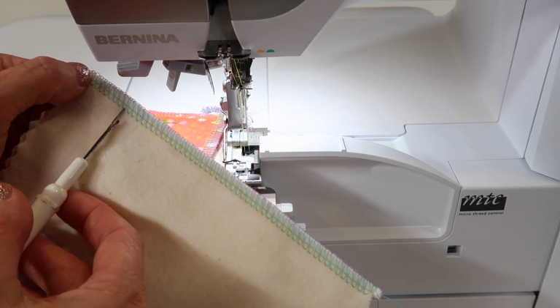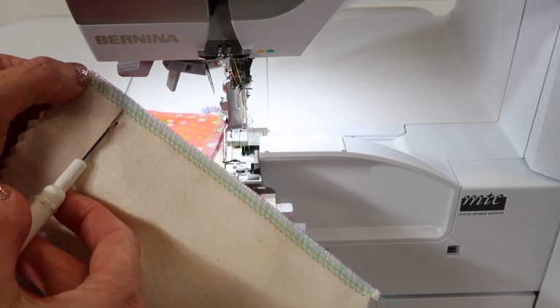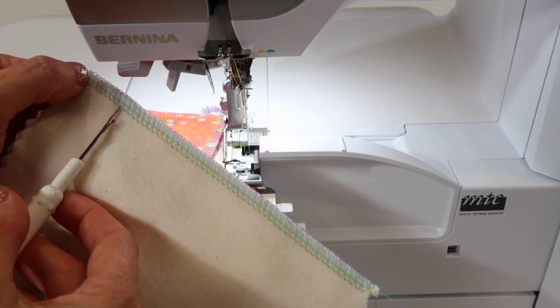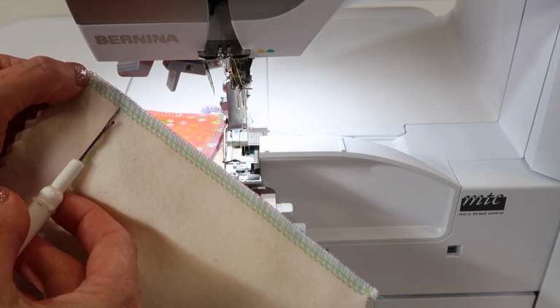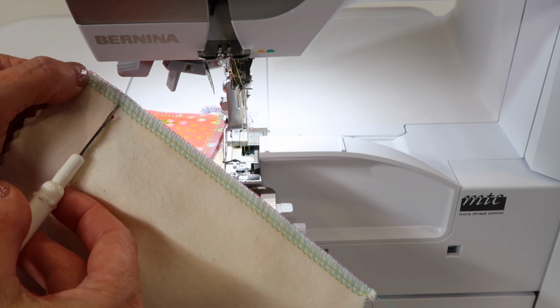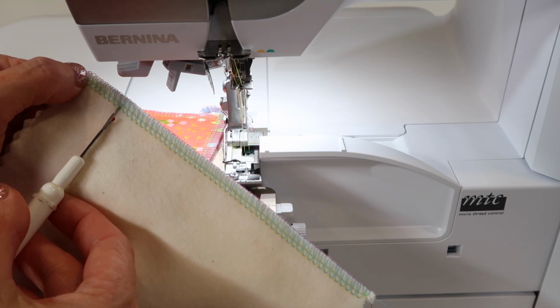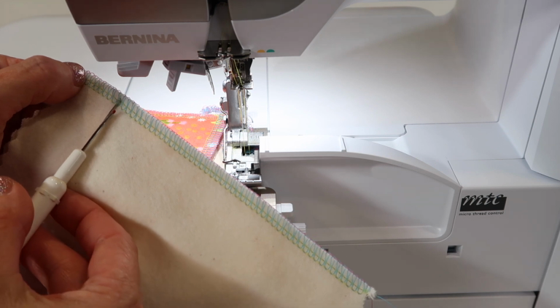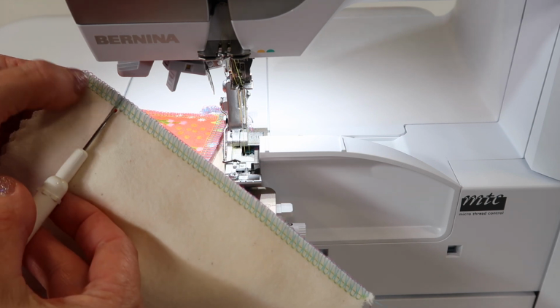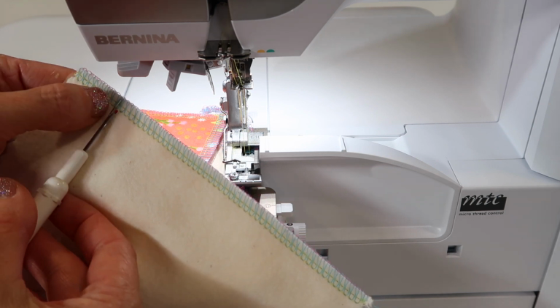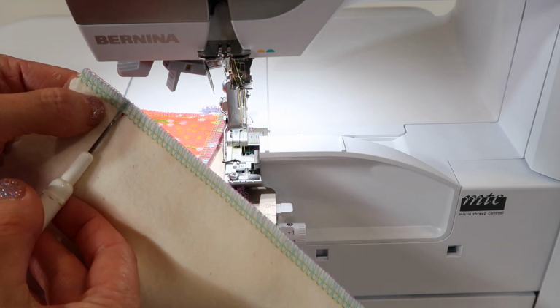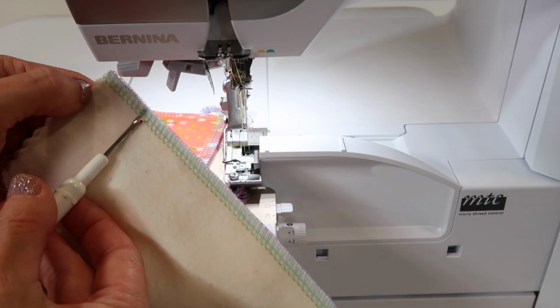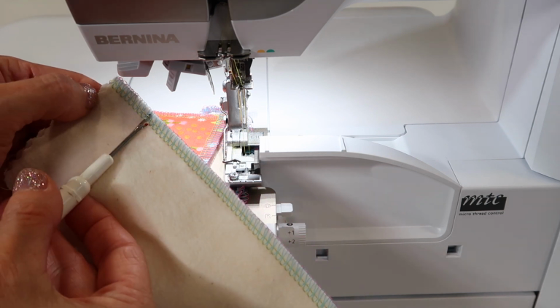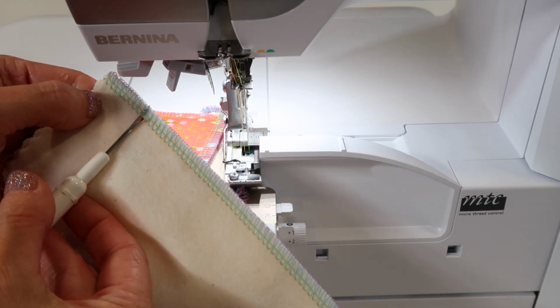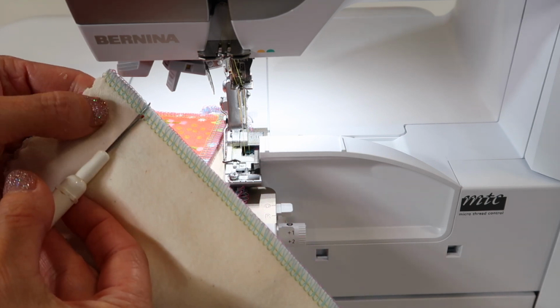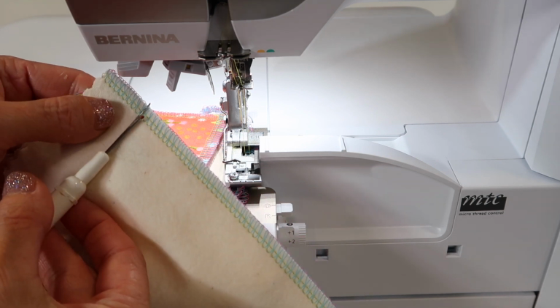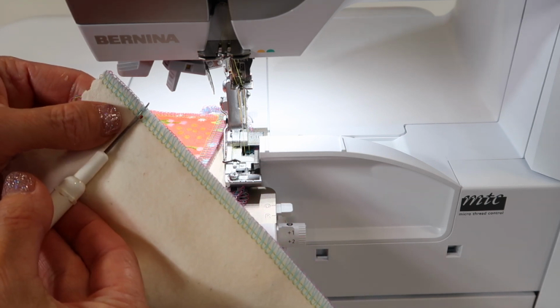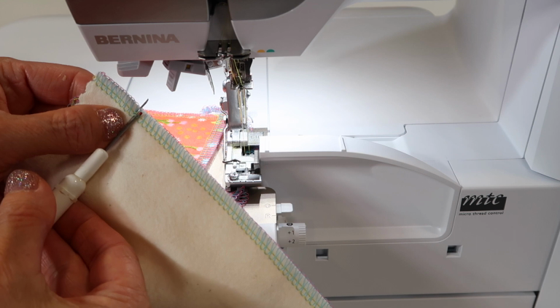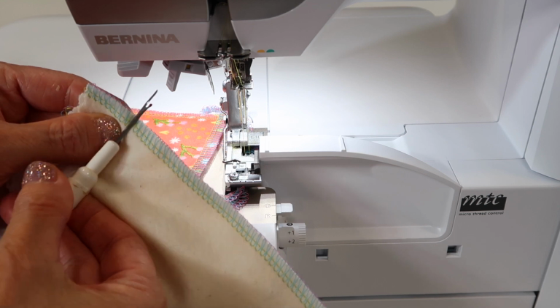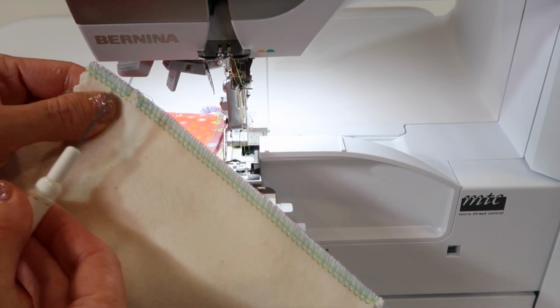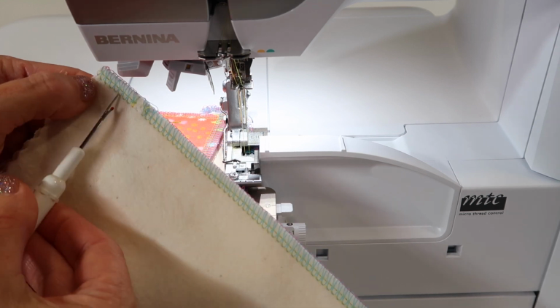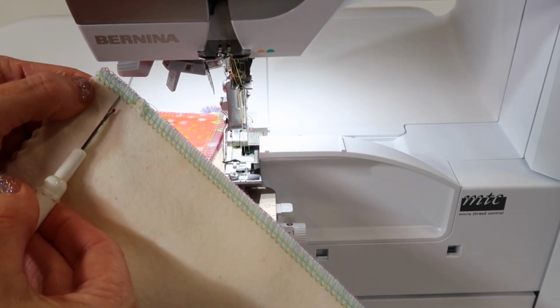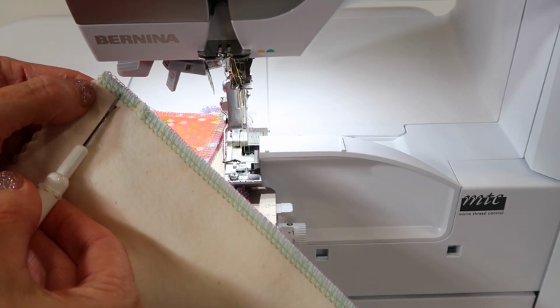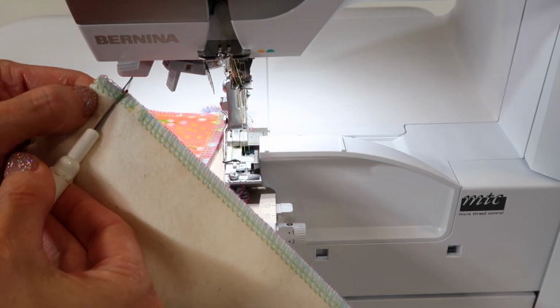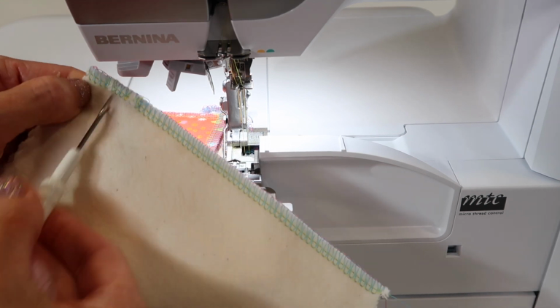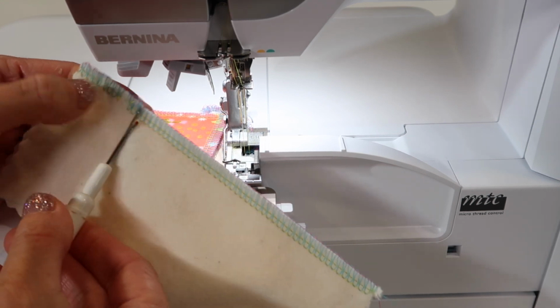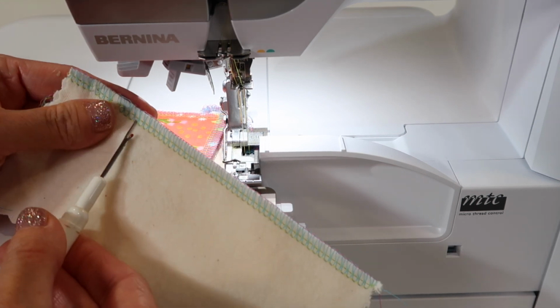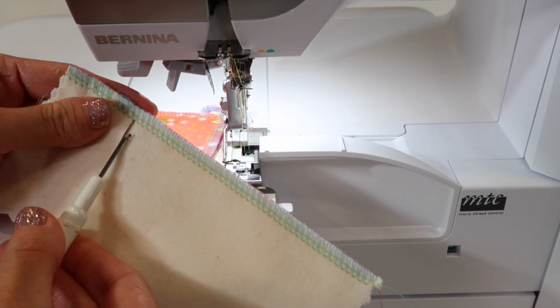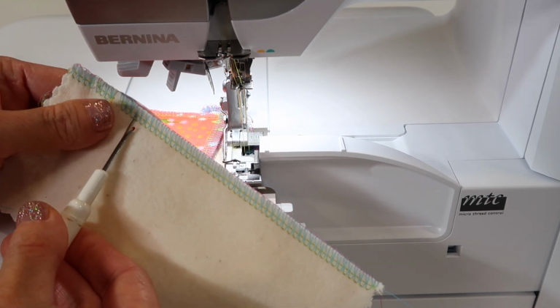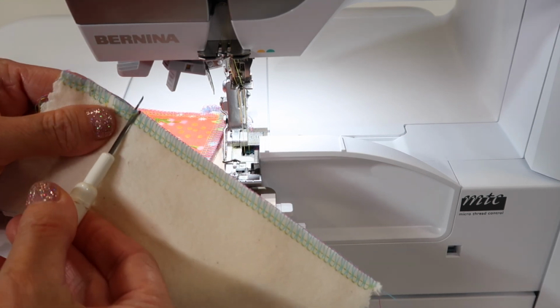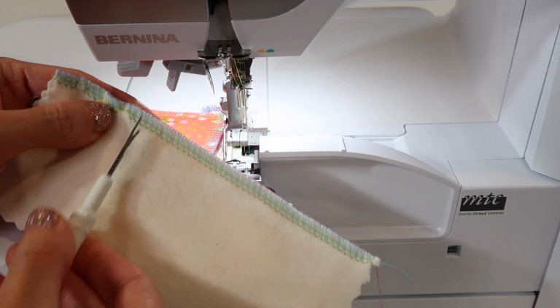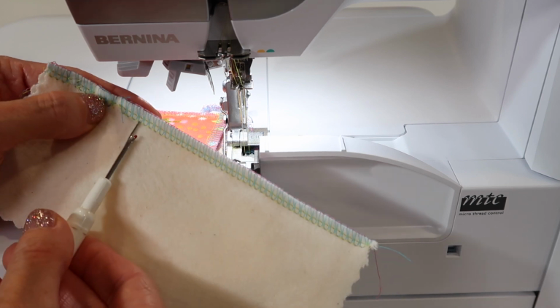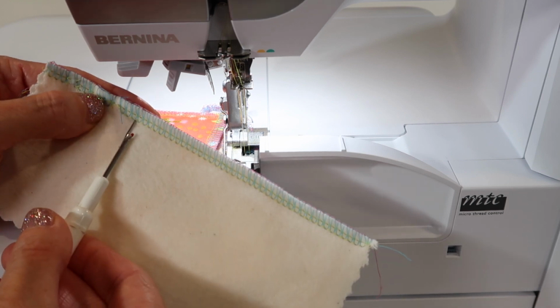If you just take your seam ripper and go ahead and slide under not just one, but both of the needle threads, and go ahead and just snip all the way across every three to four stitches.